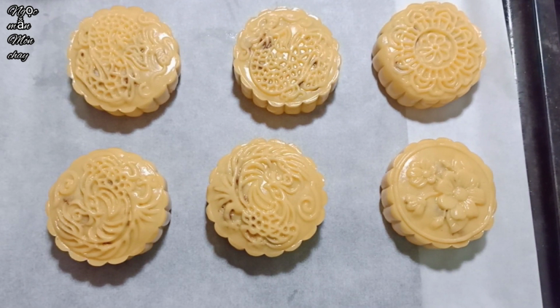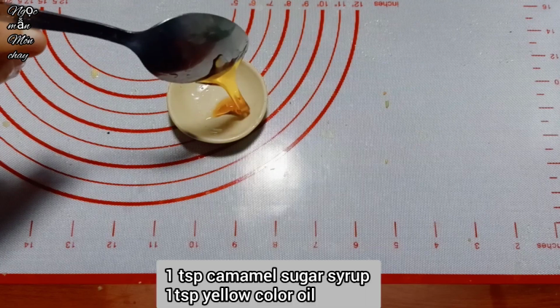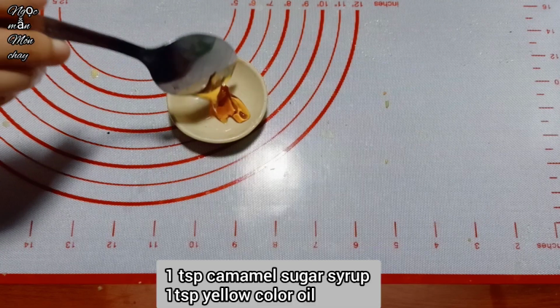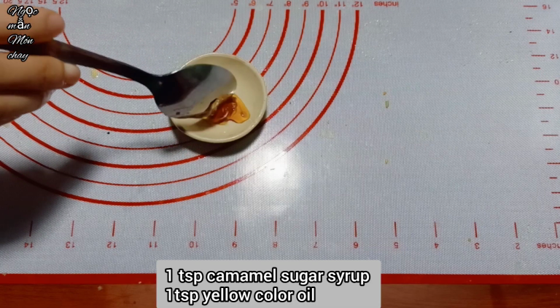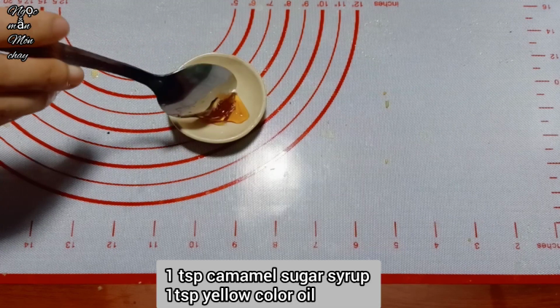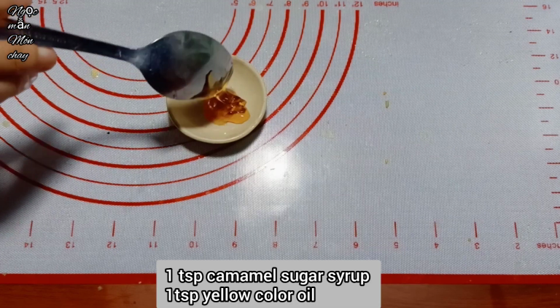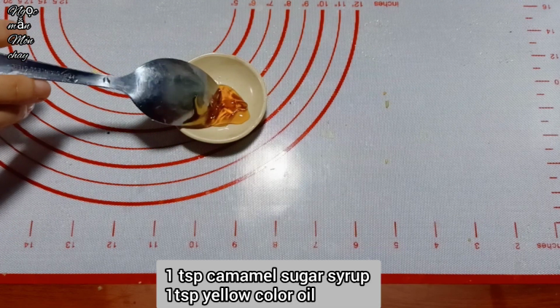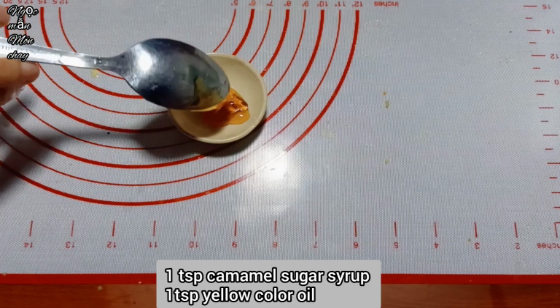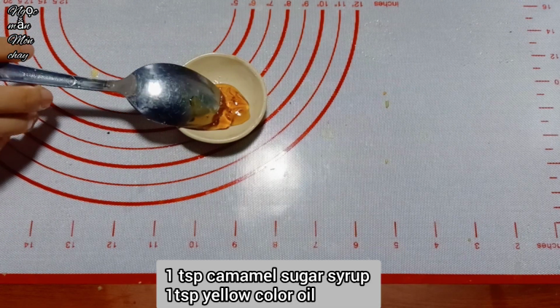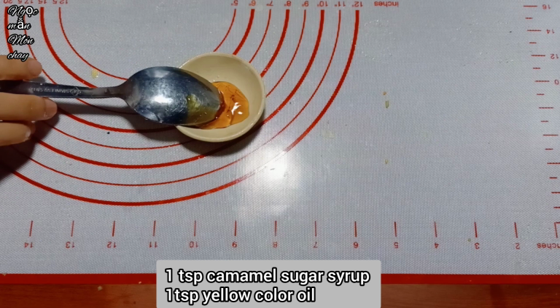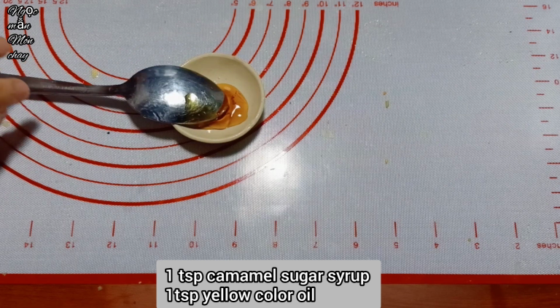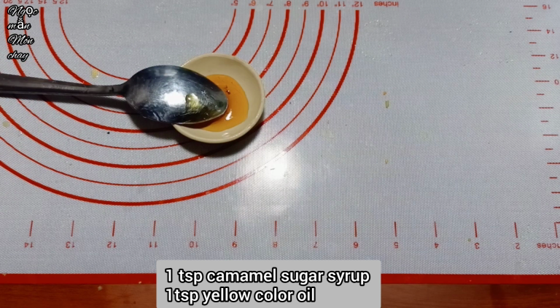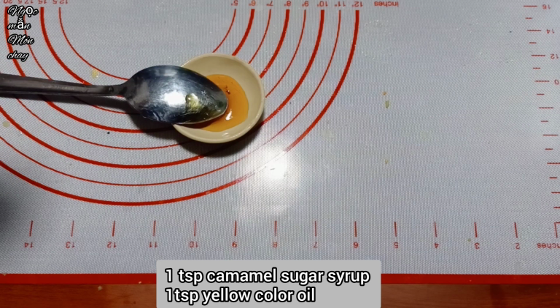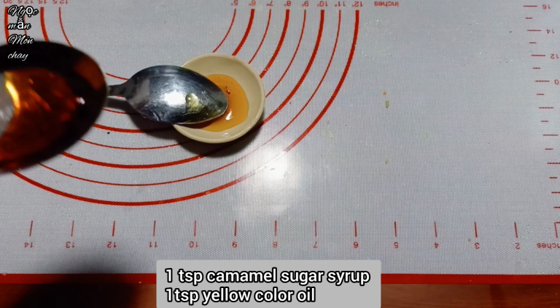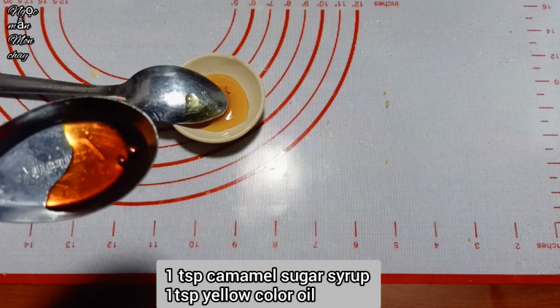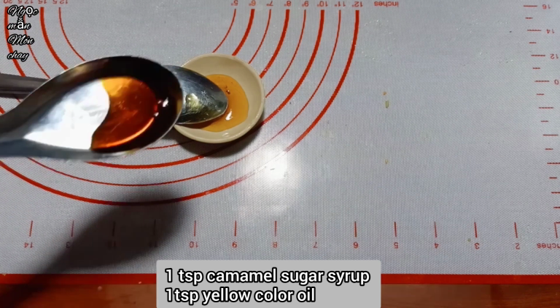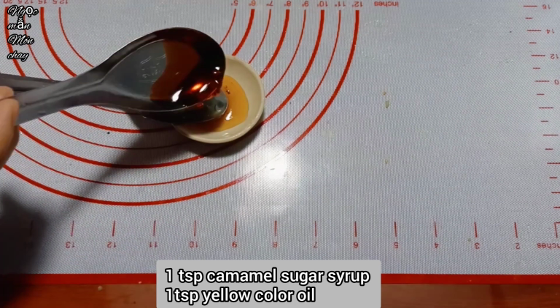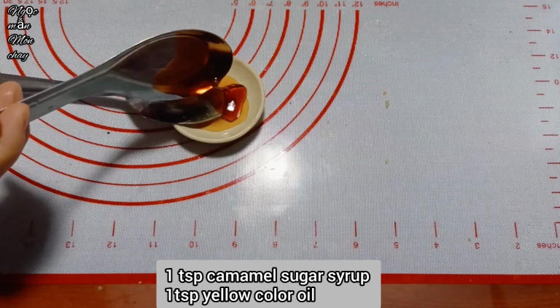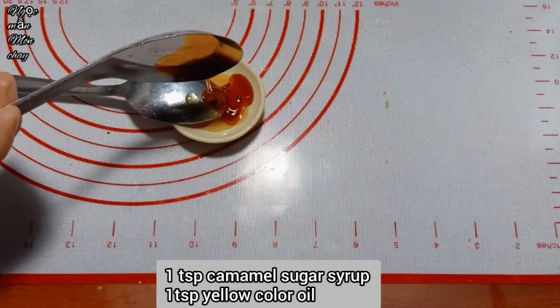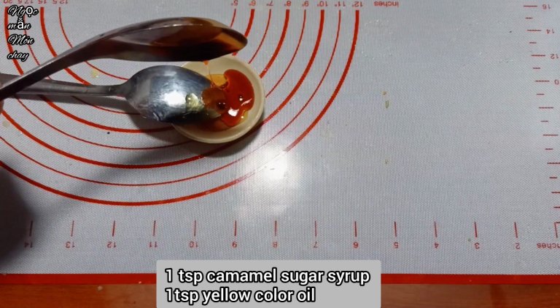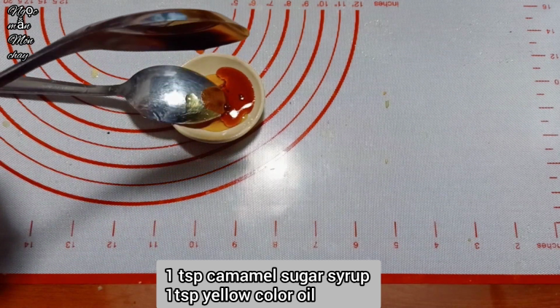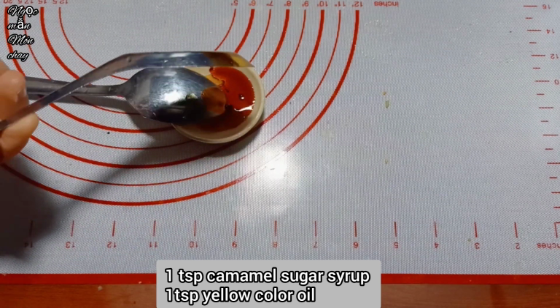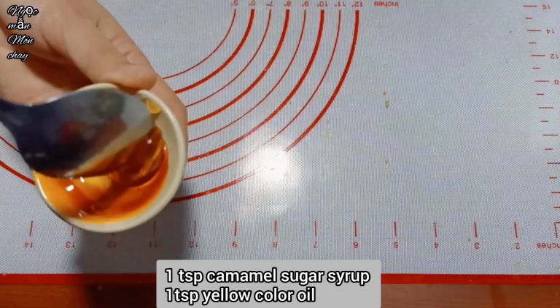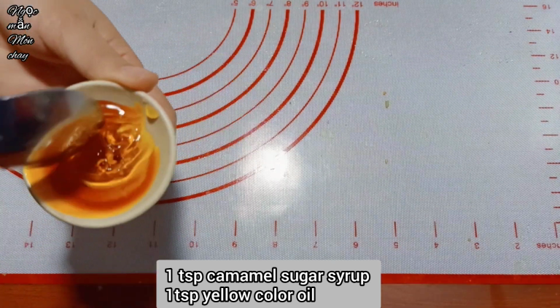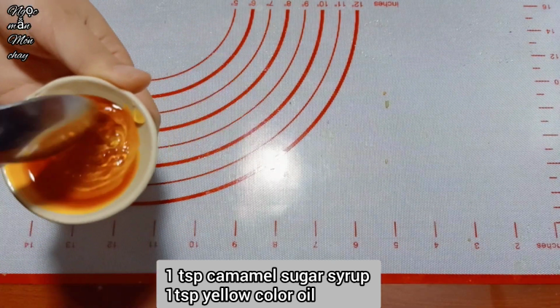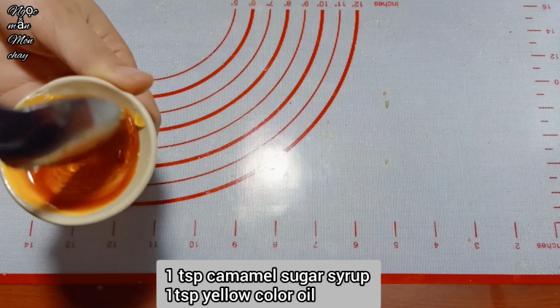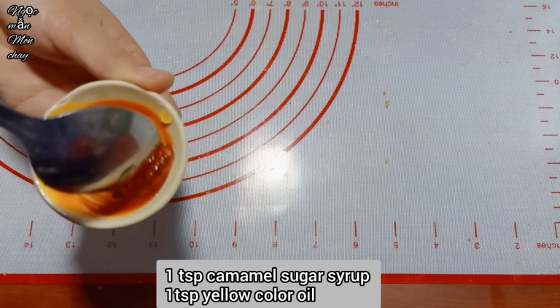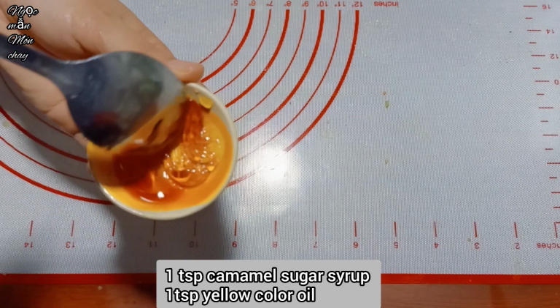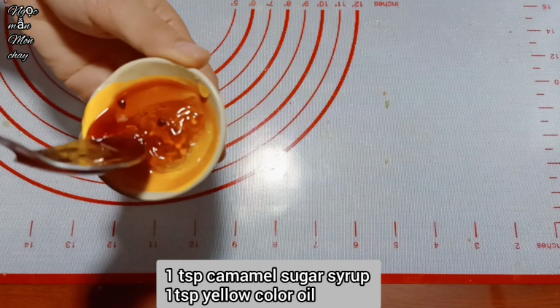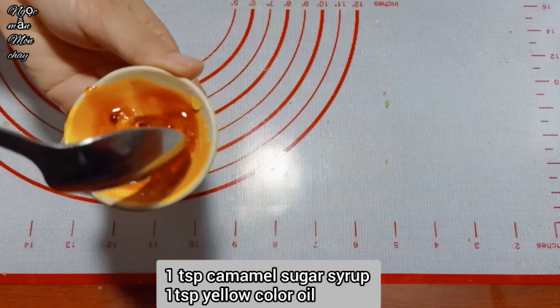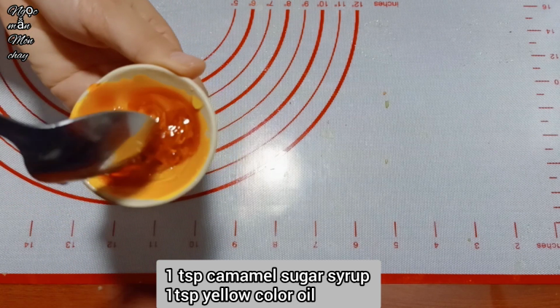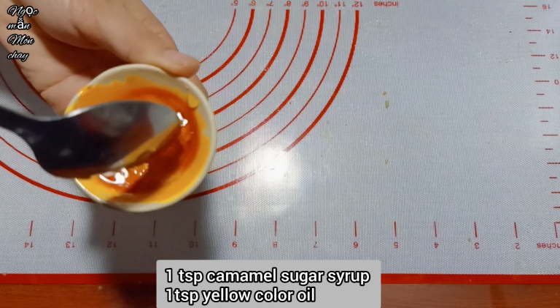While waiting for the cakes, Ngọc Mẫn prepares the glaze mixture to brush on the surface - using mooncake sugar and a little annatto oil, mixed together until well blended.